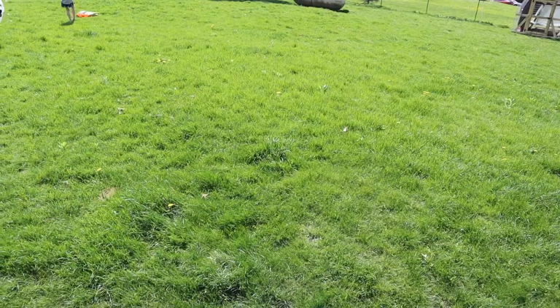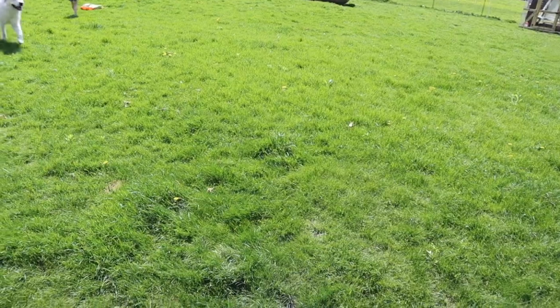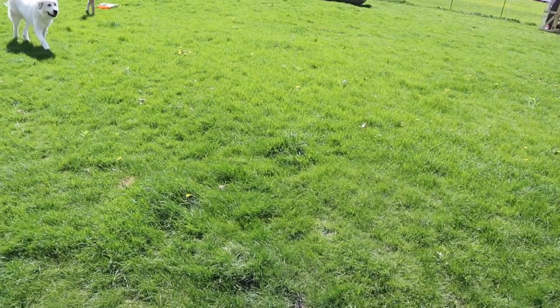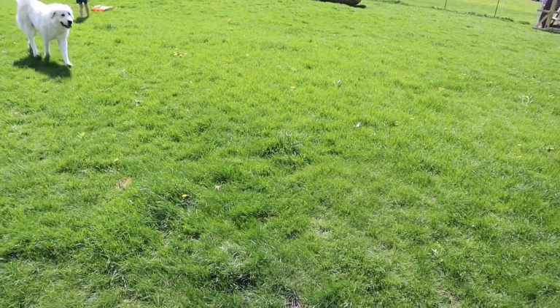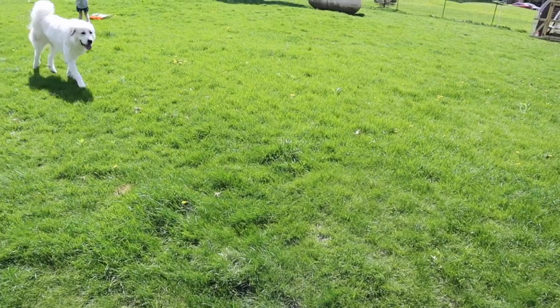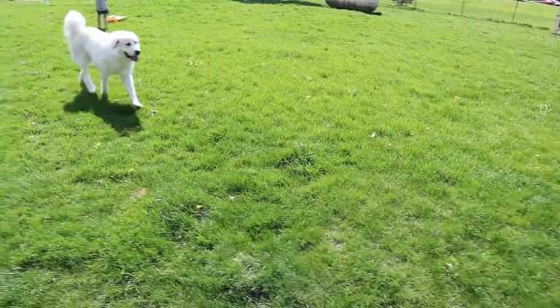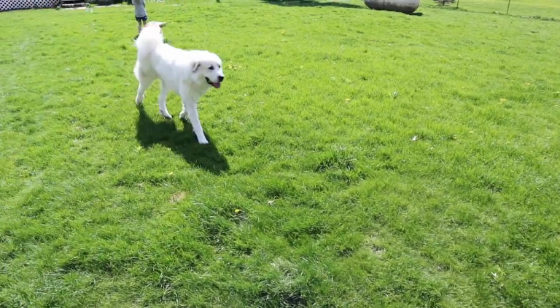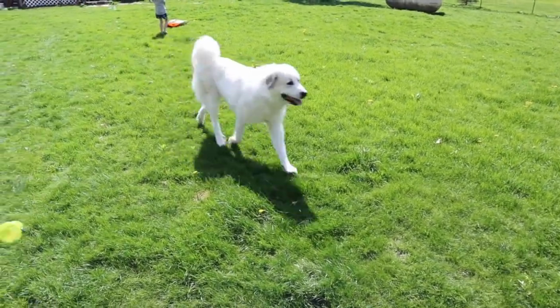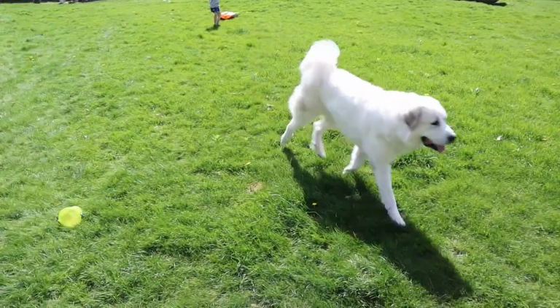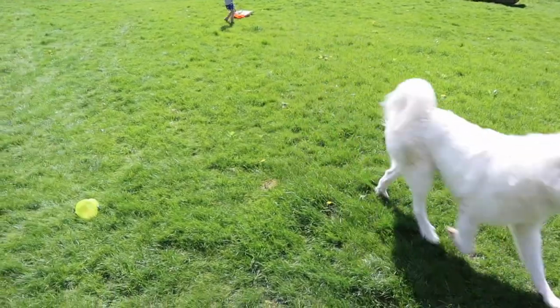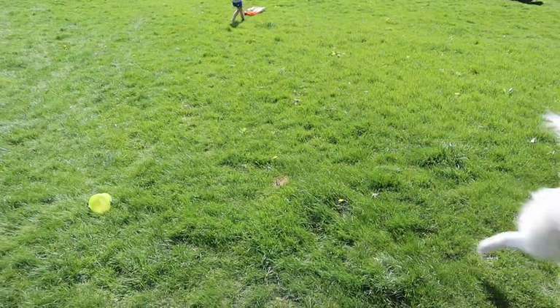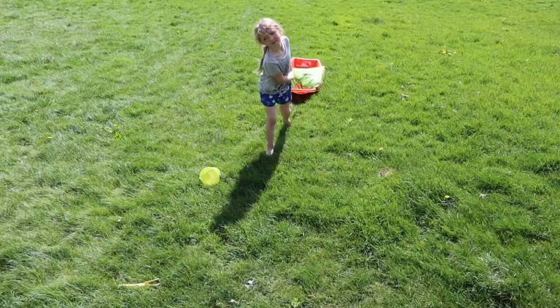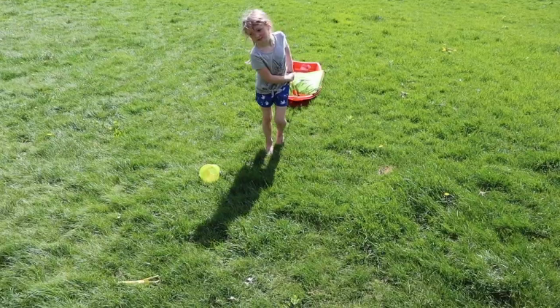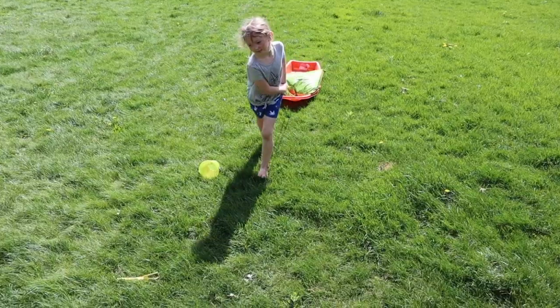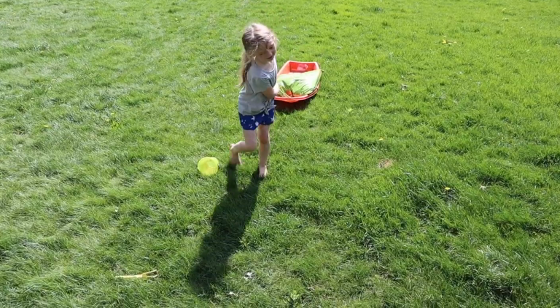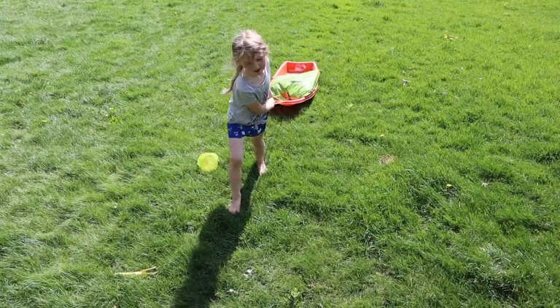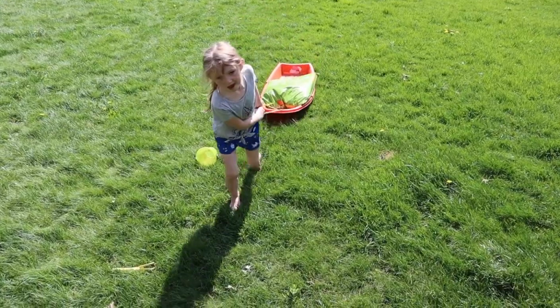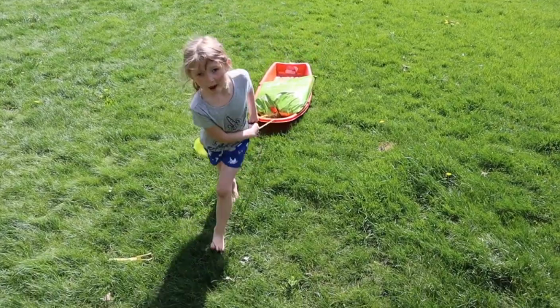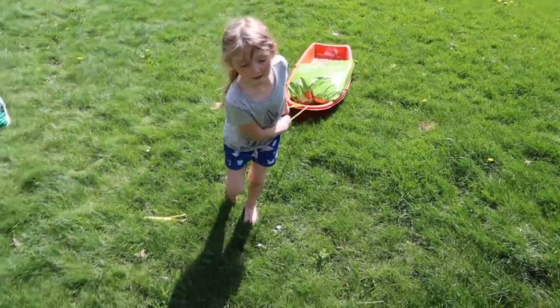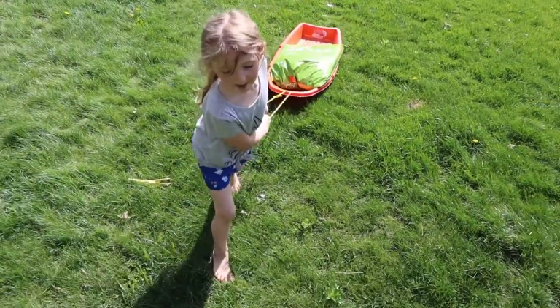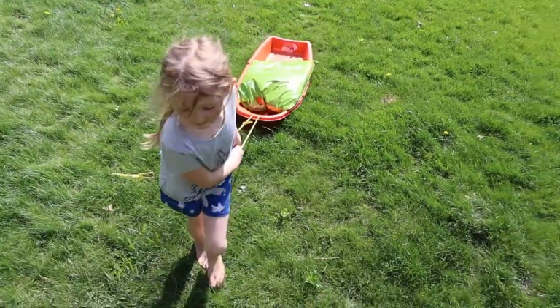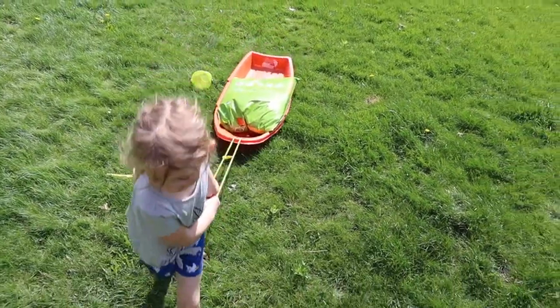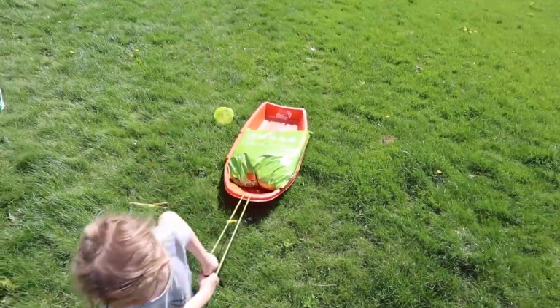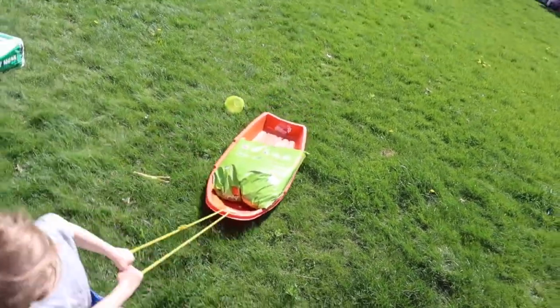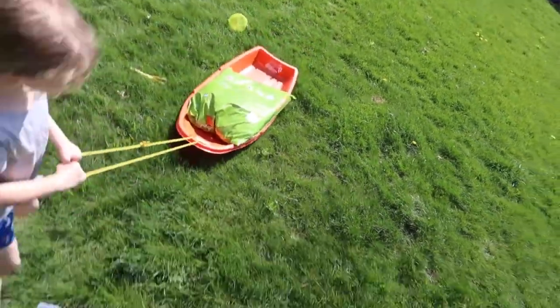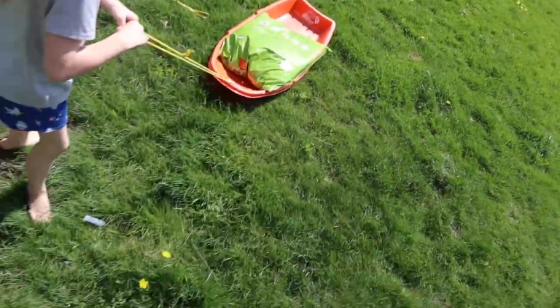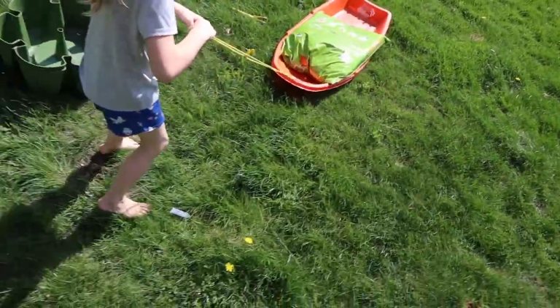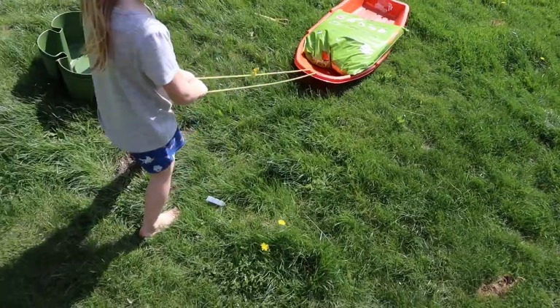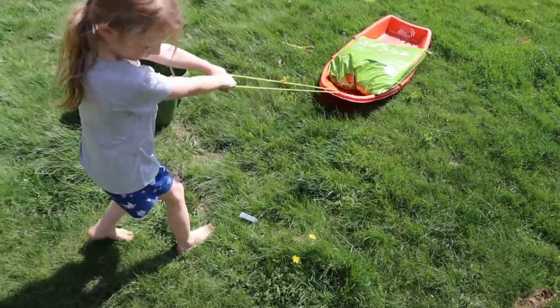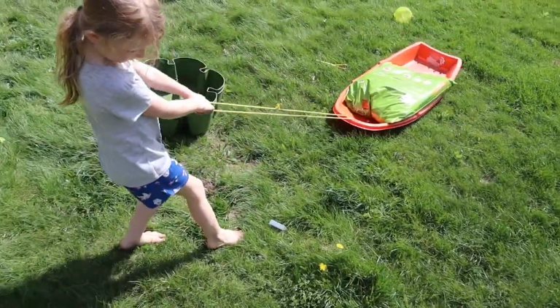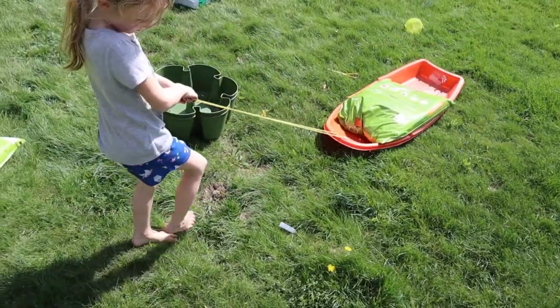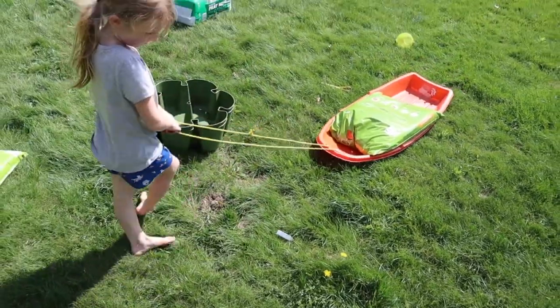We have a soil delivery! Smart carrying it that way!